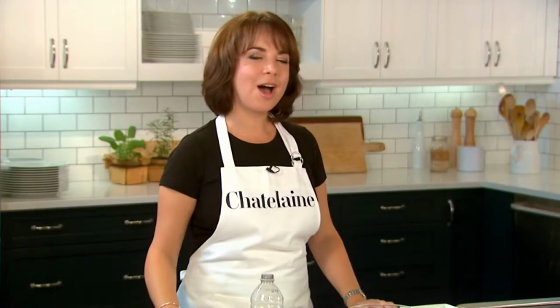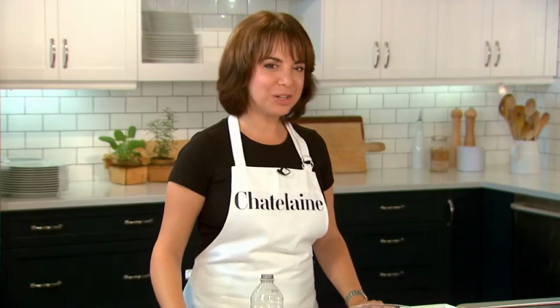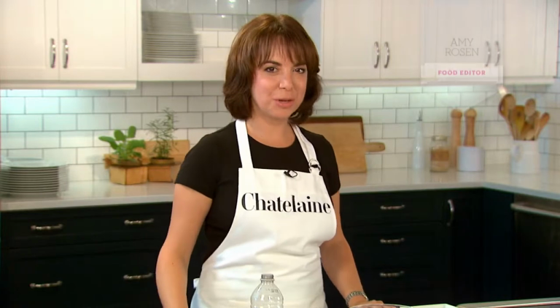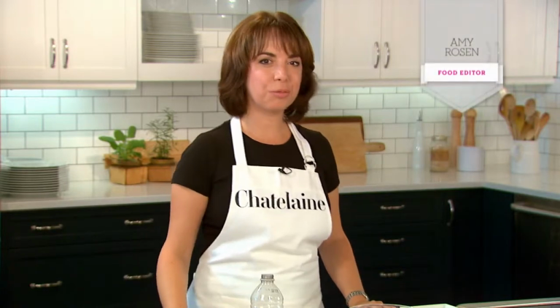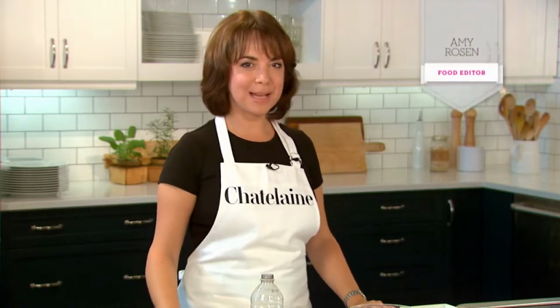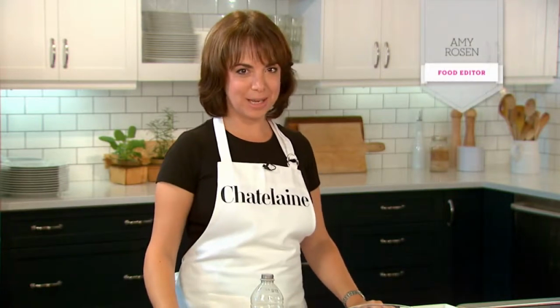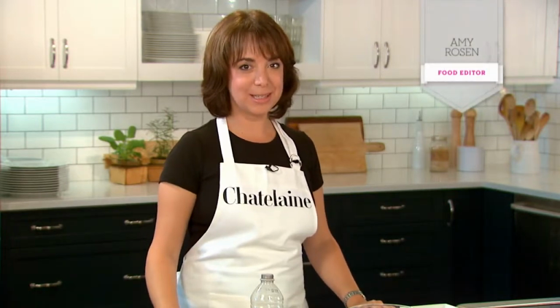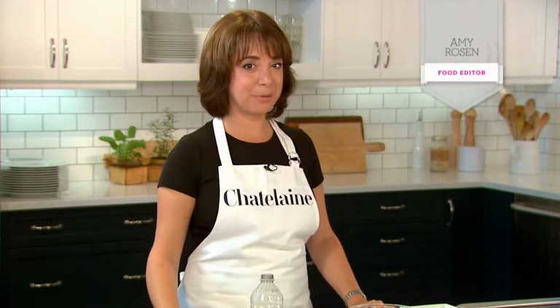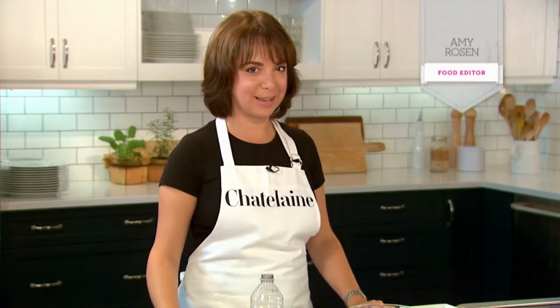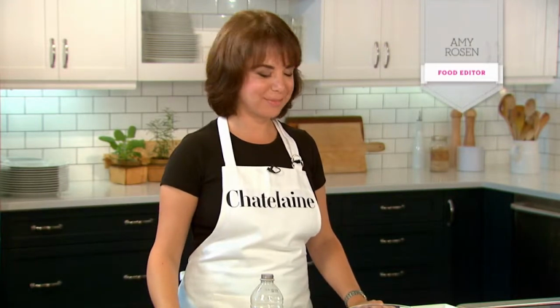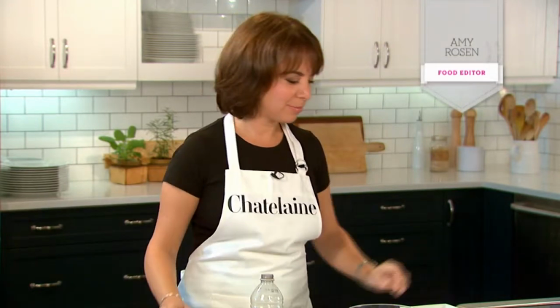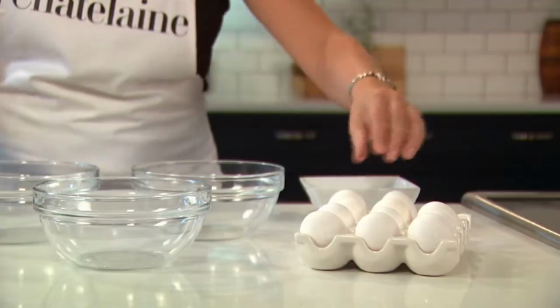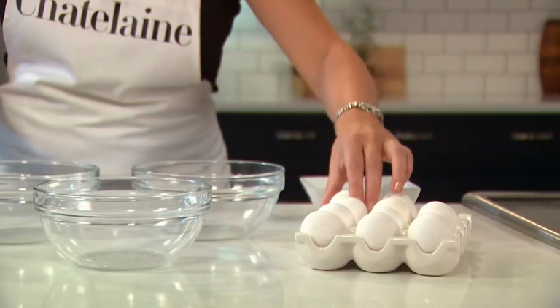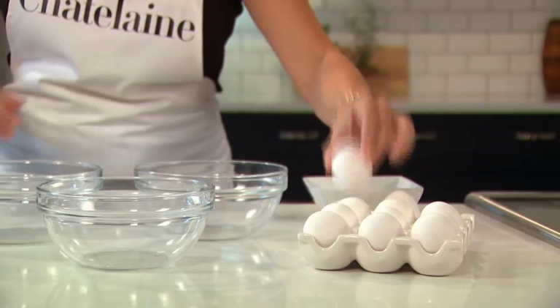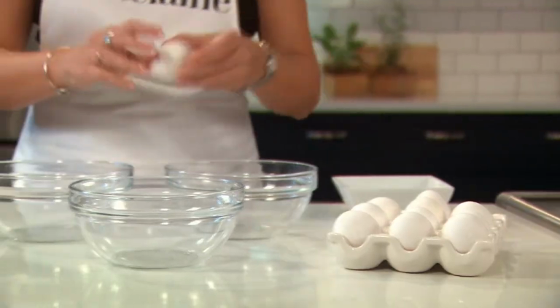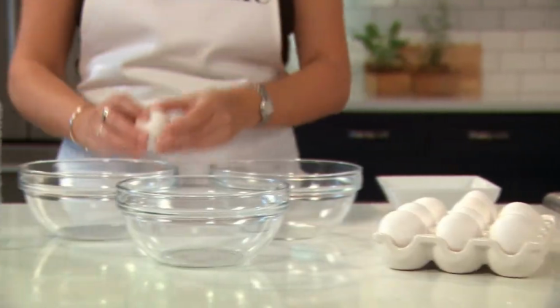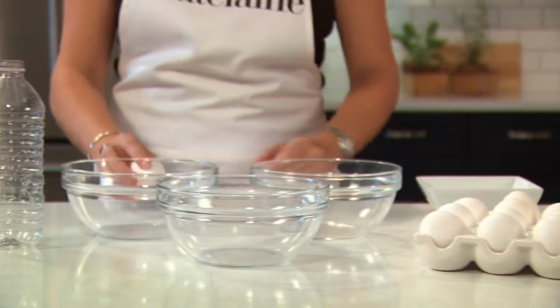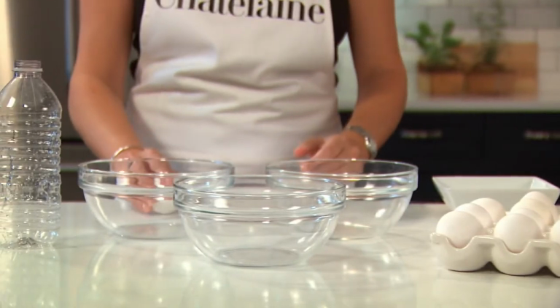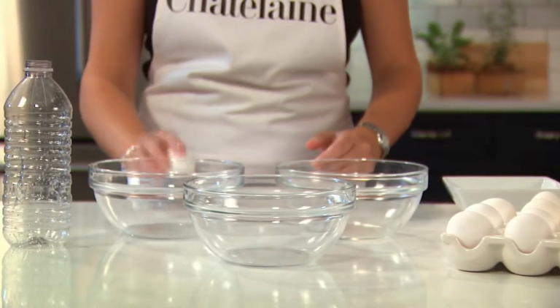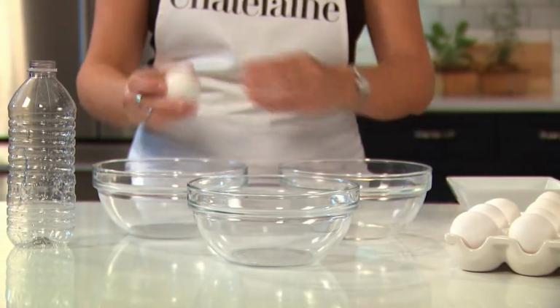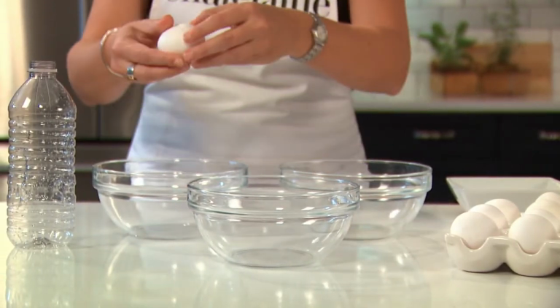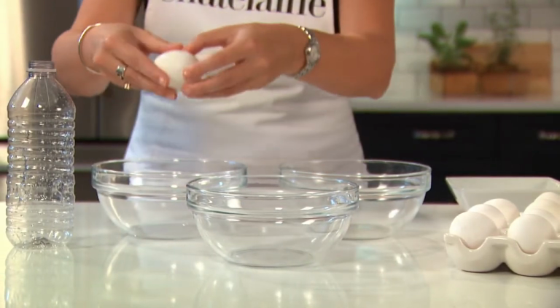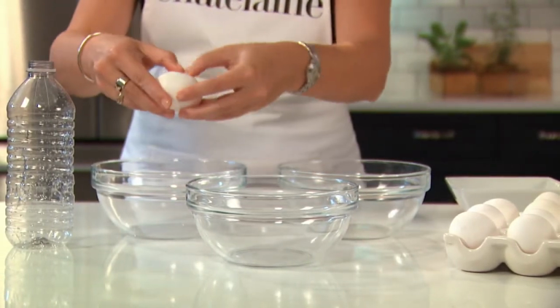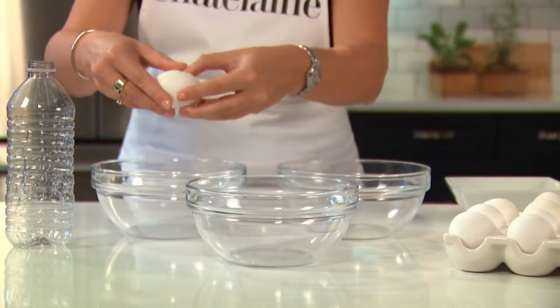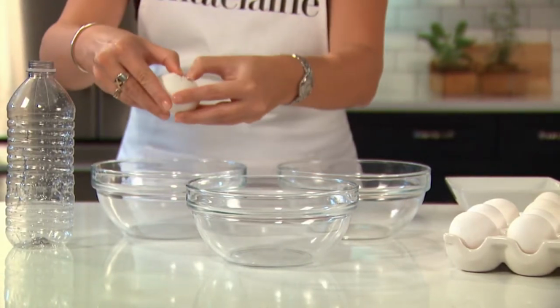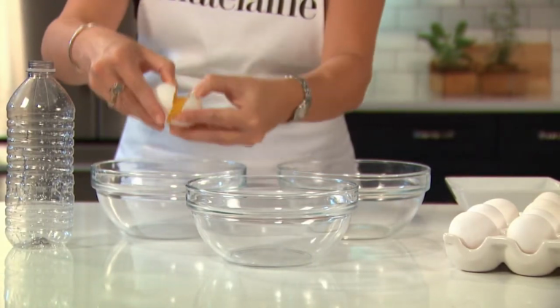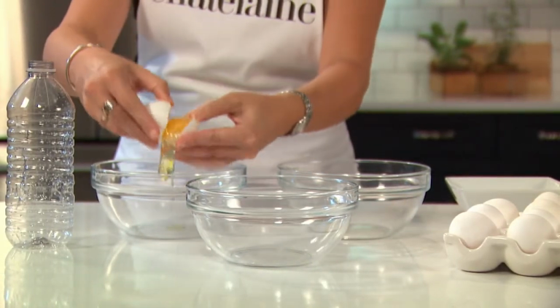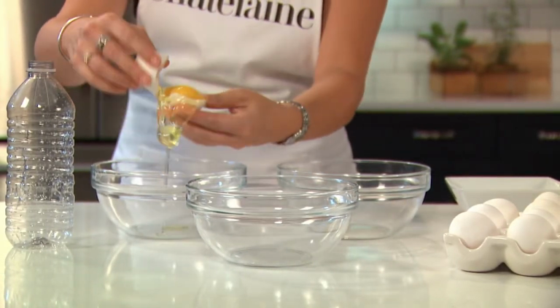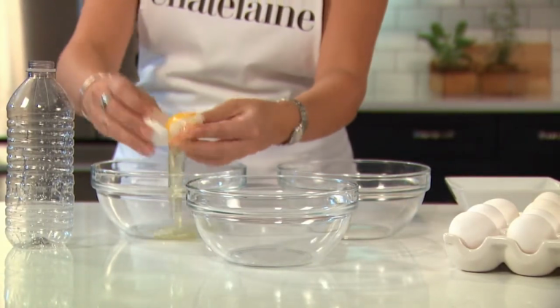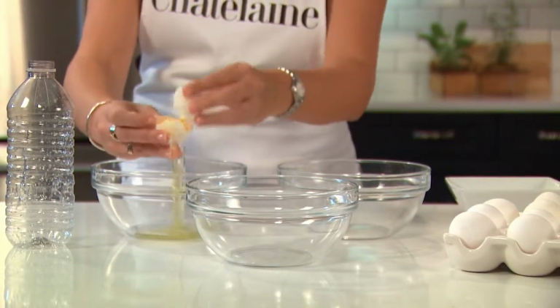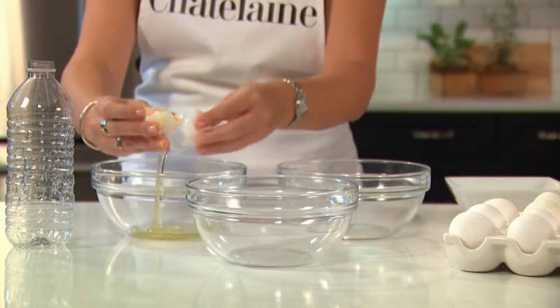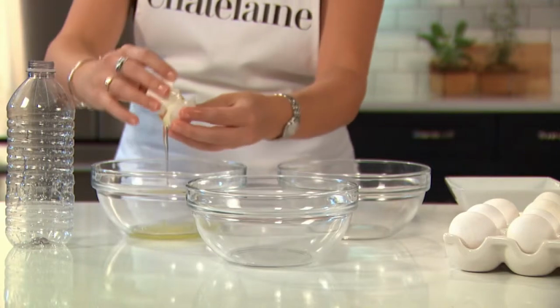I'm going to show you the three best ways to separate eggs. The first way we all know: crack it on the counter and separate it in its shell.